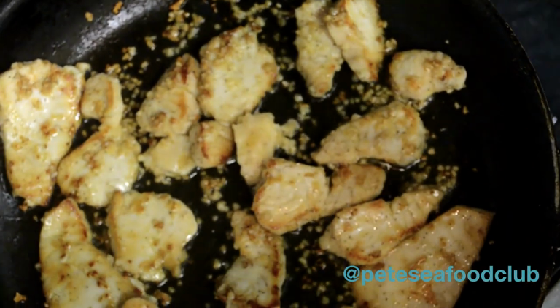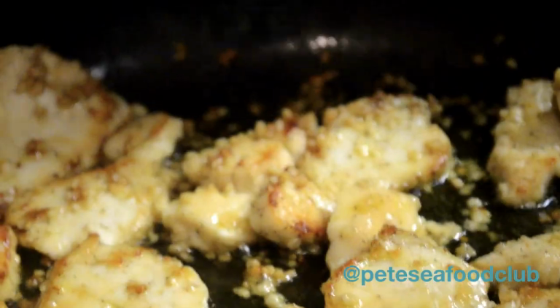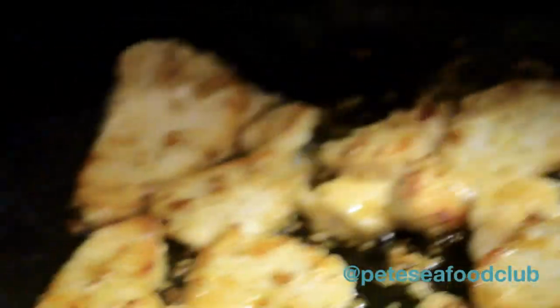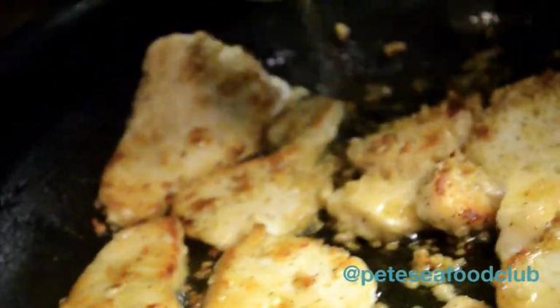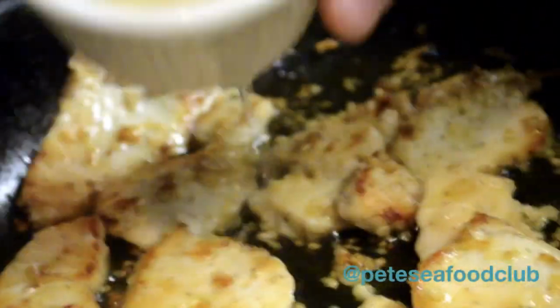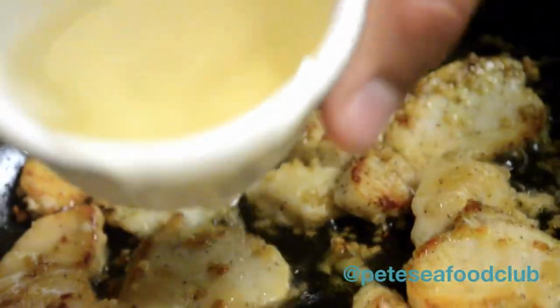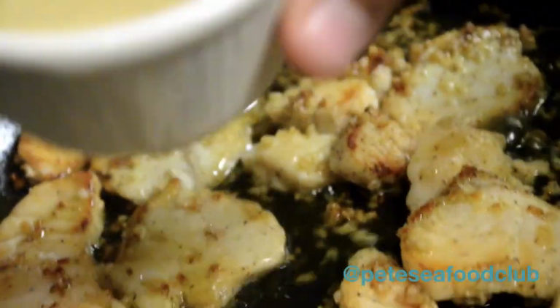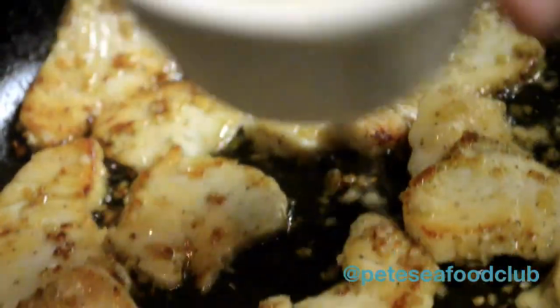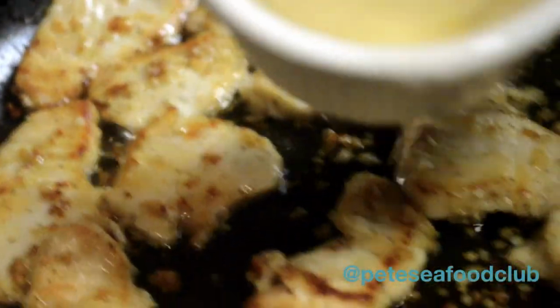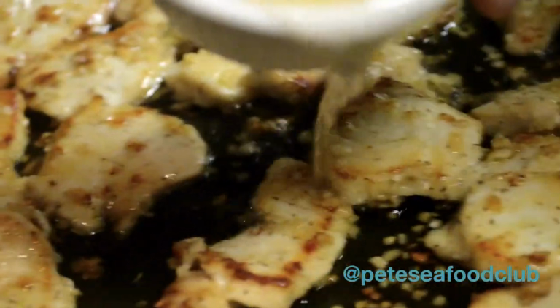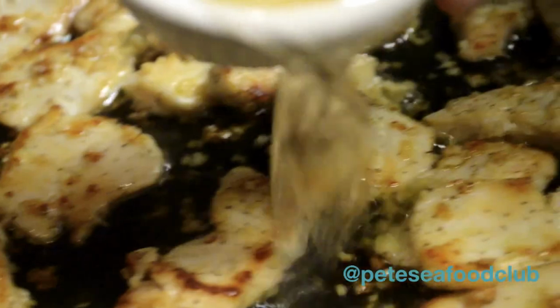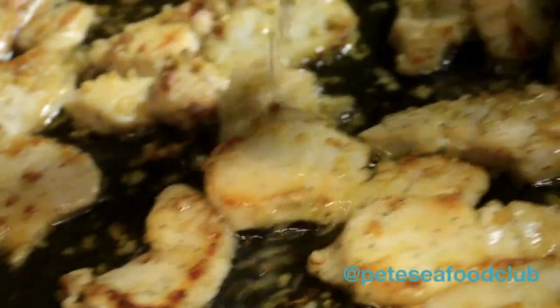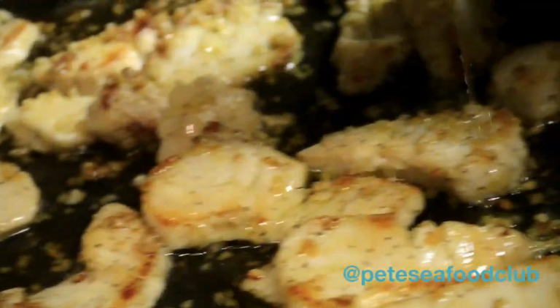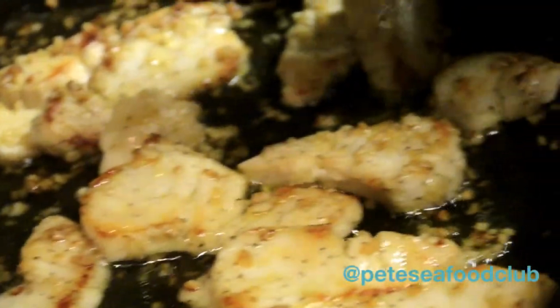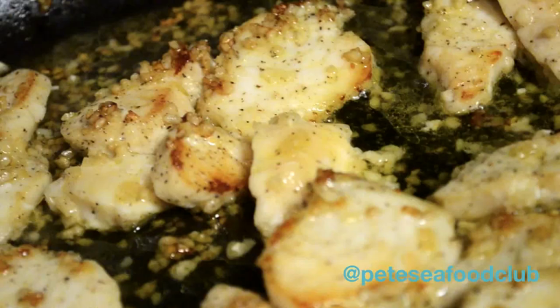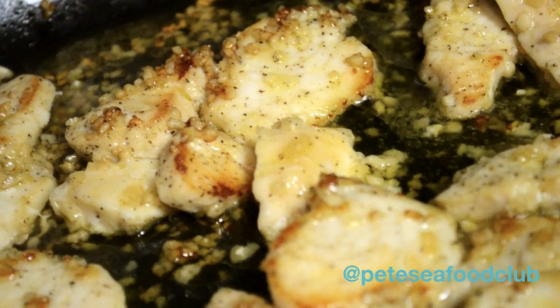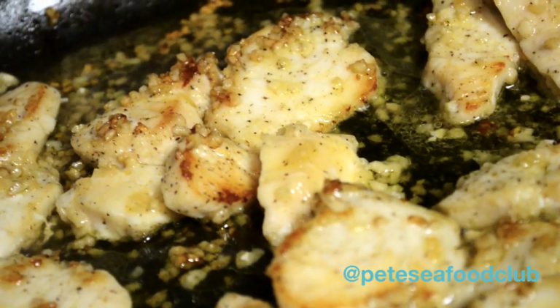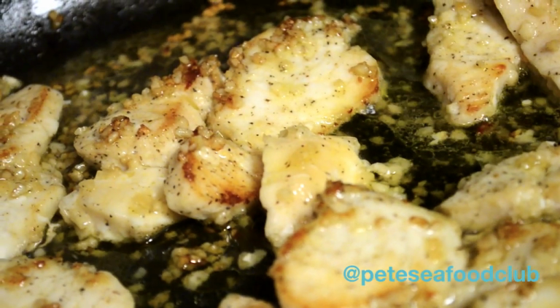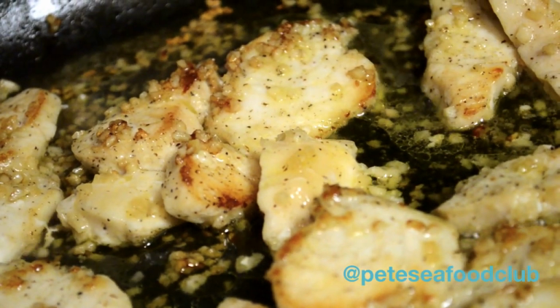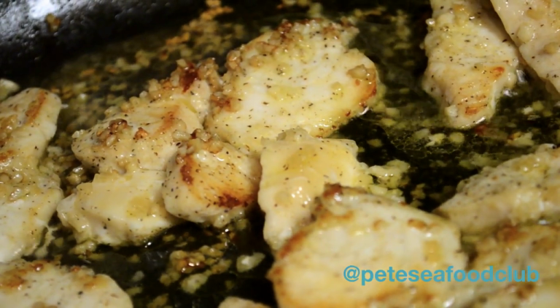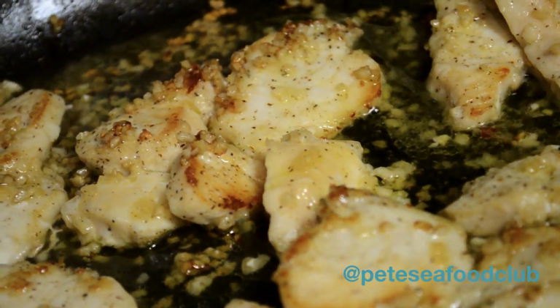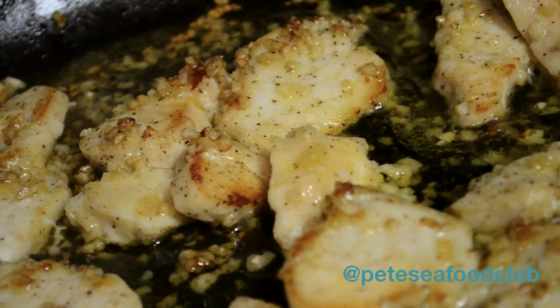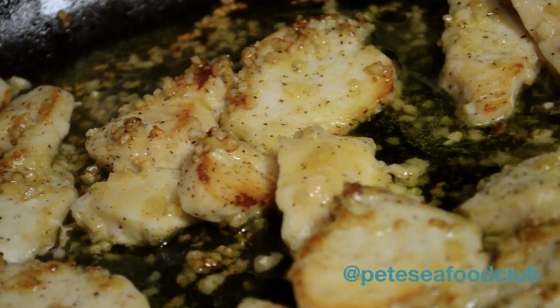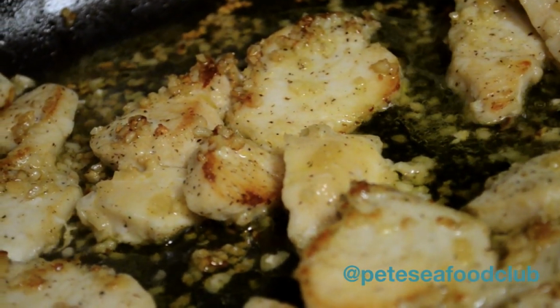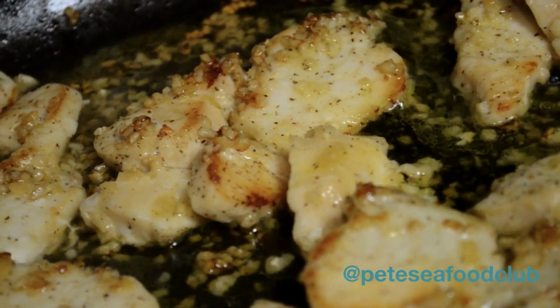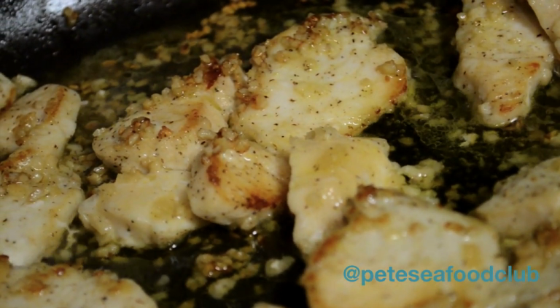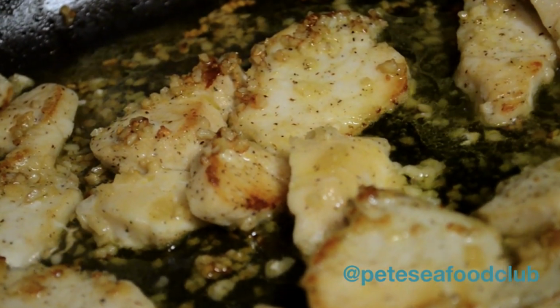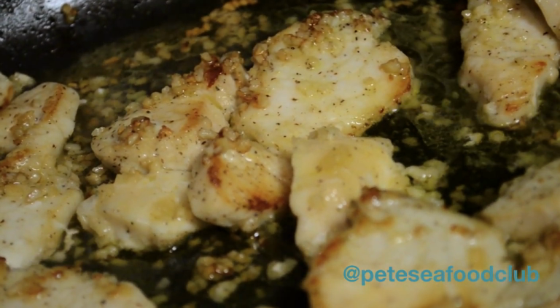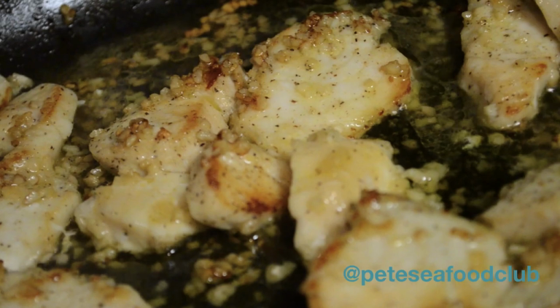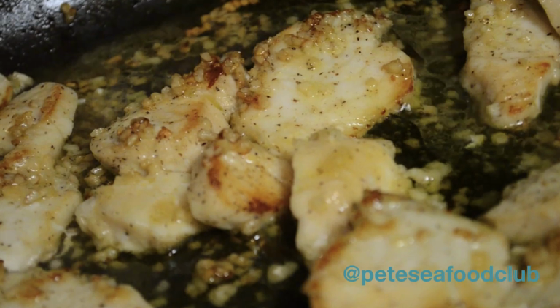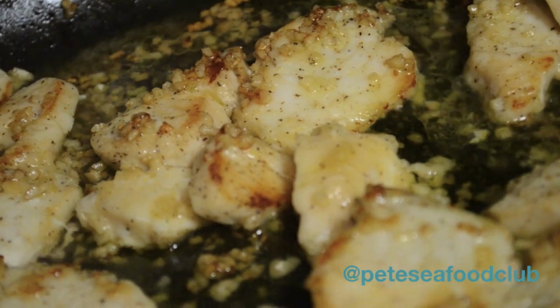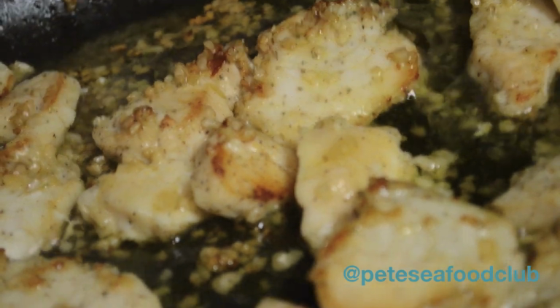I'm going to go ahead and add the wine too. You want to do this away from the fire just in case. Just let it sit as the heat starts to cool down.